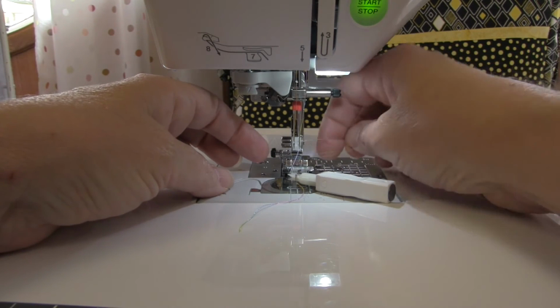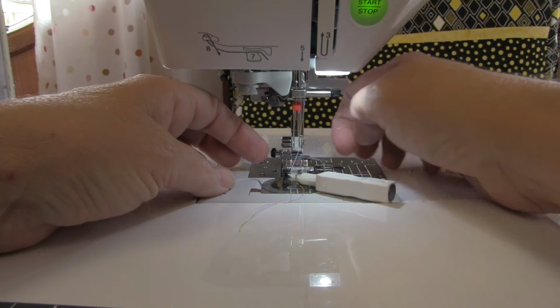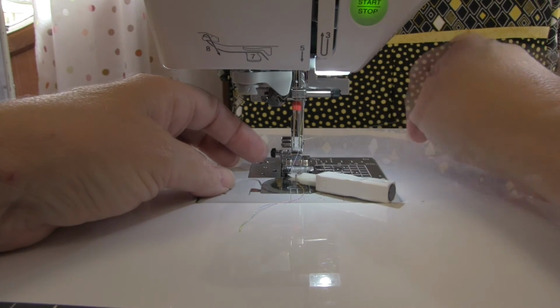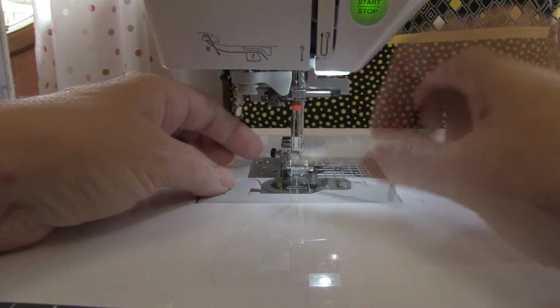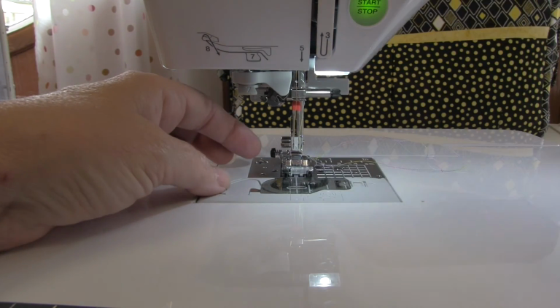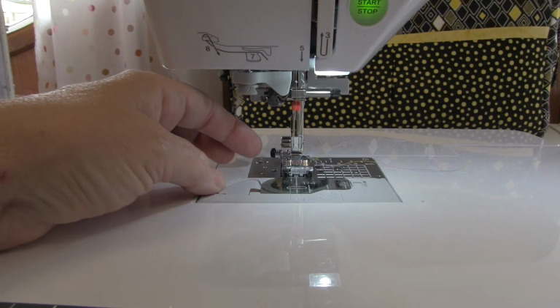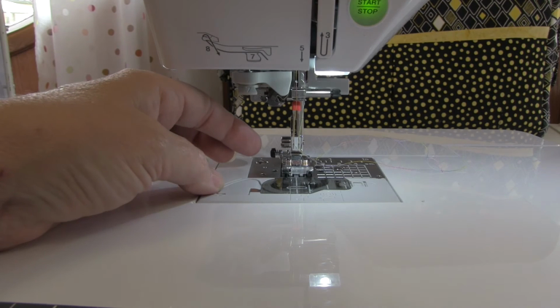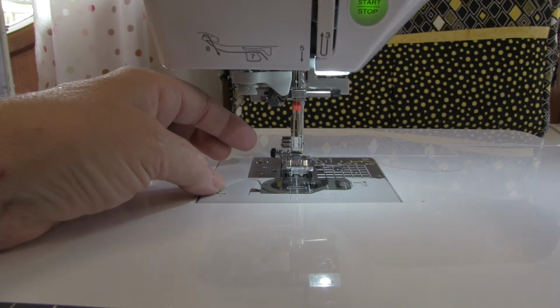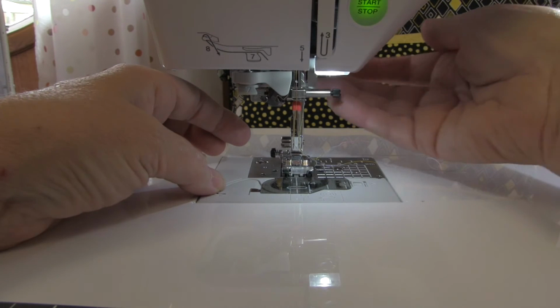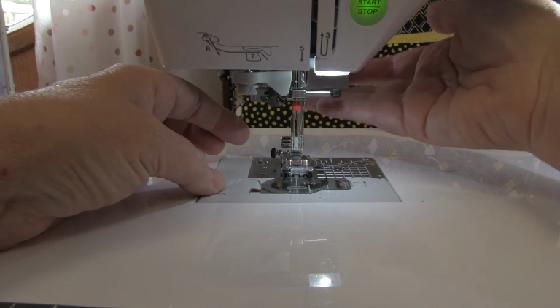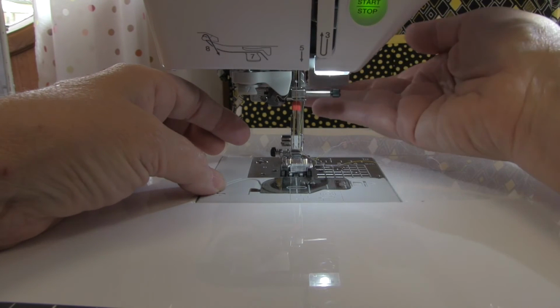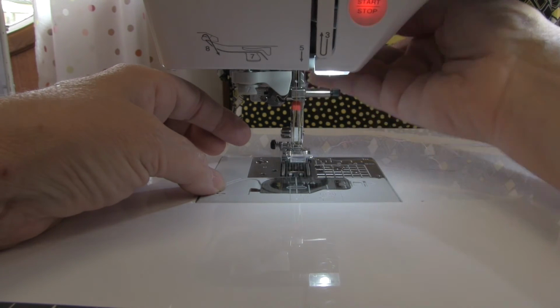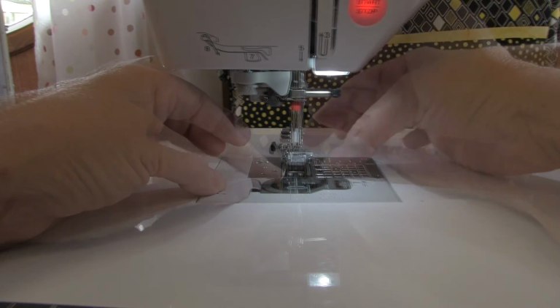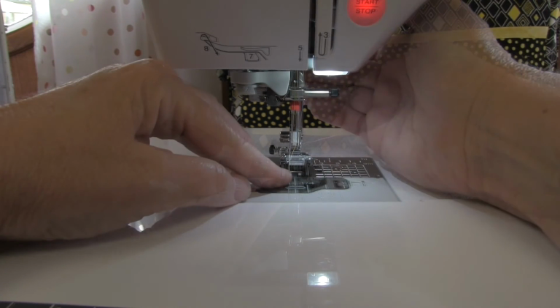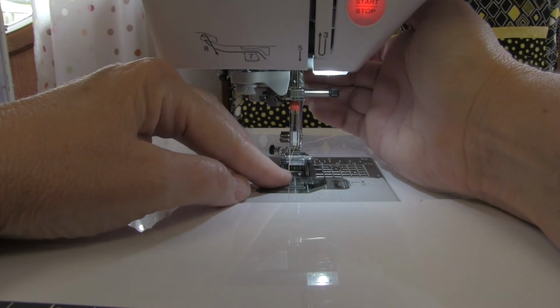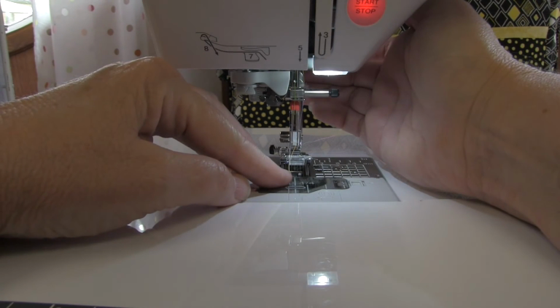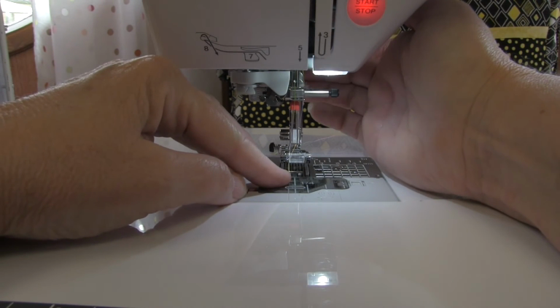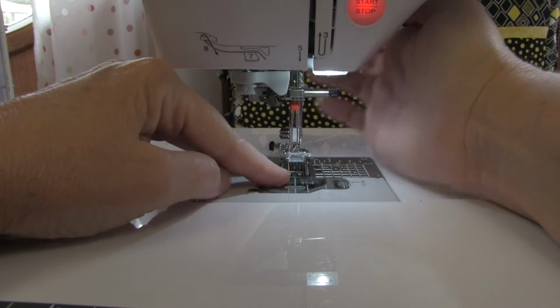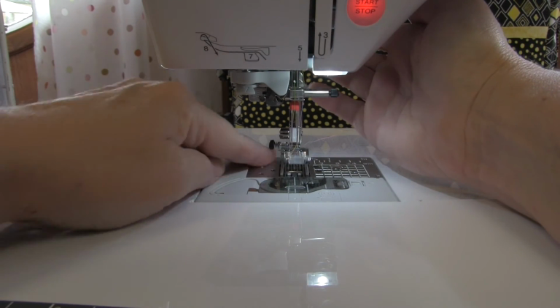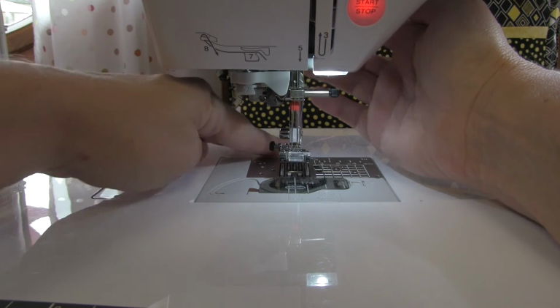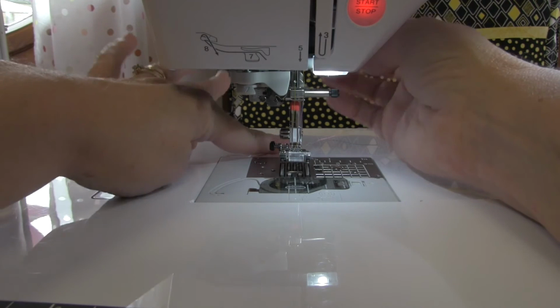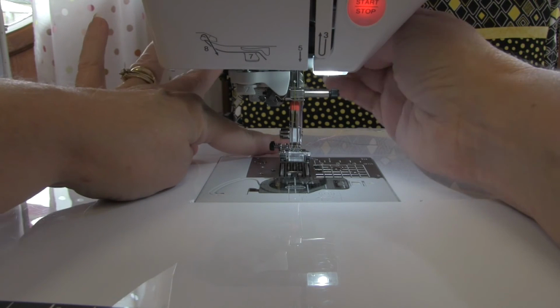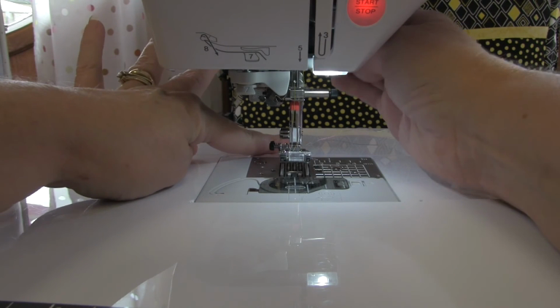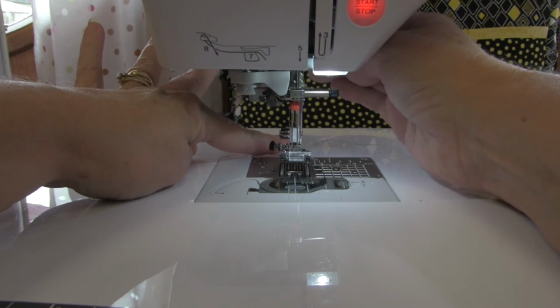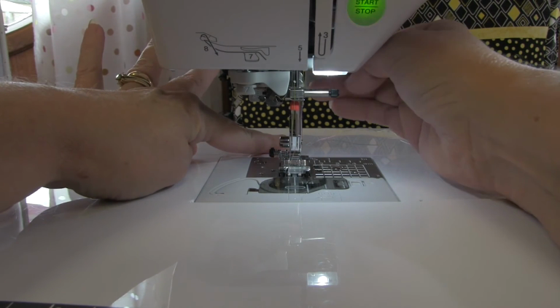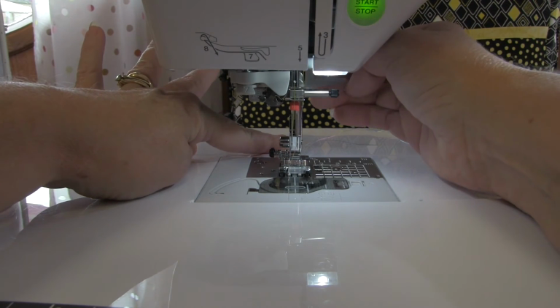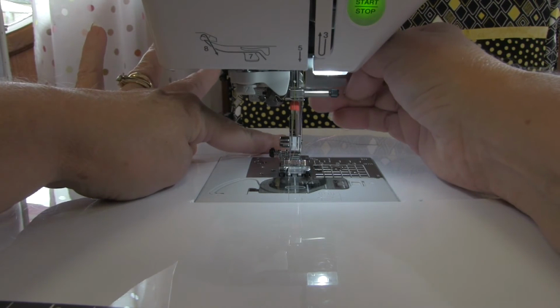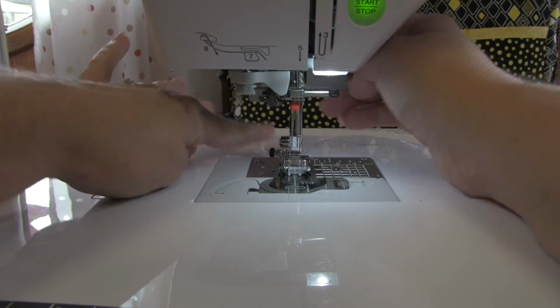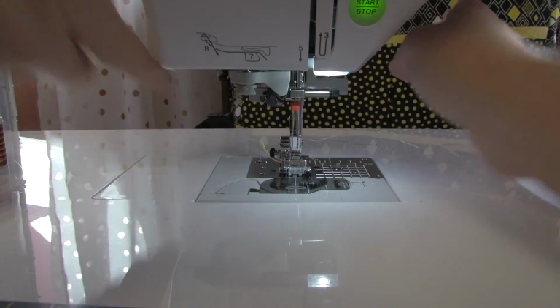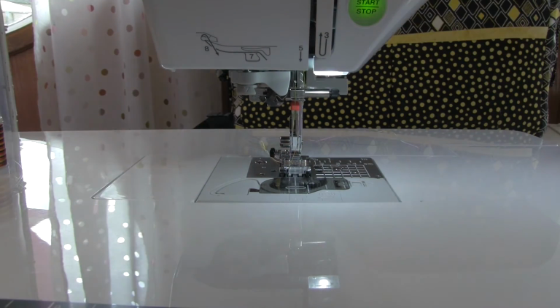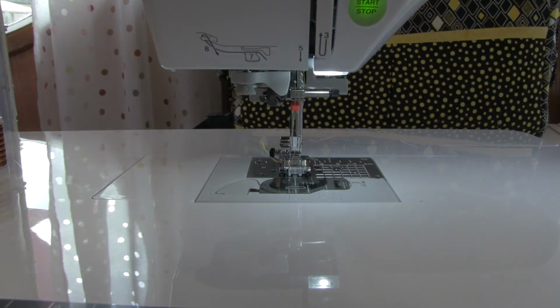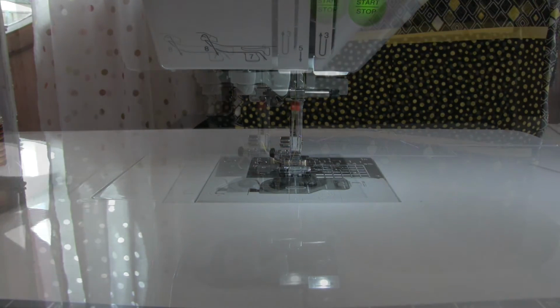These little tools are pretty much invaluable when you start to rely too much on your needle threader. So I have my two threads, I've made sure I haven't twisted them, and I'm just going to stick them down underneath my presser foot, and we're ready to get going.